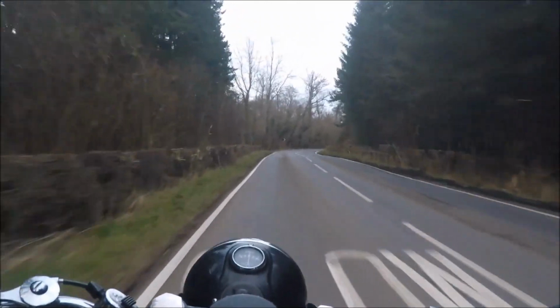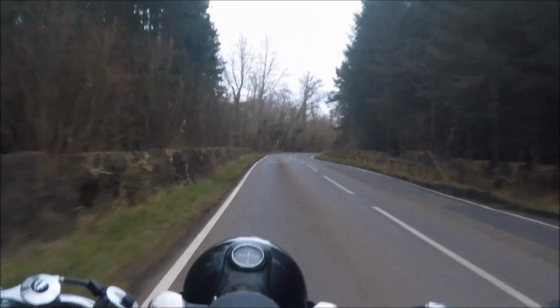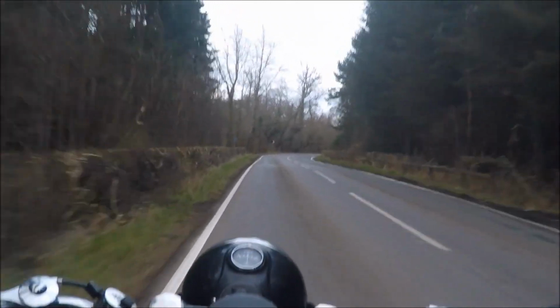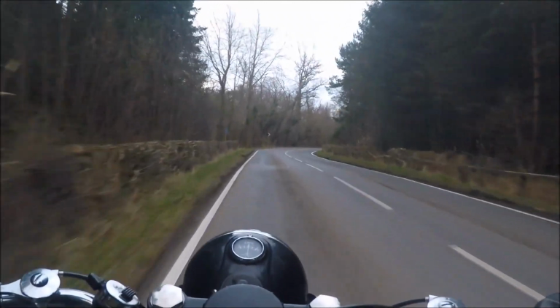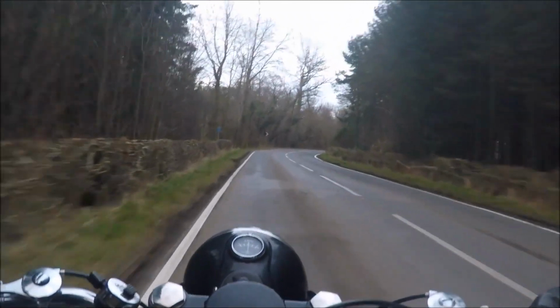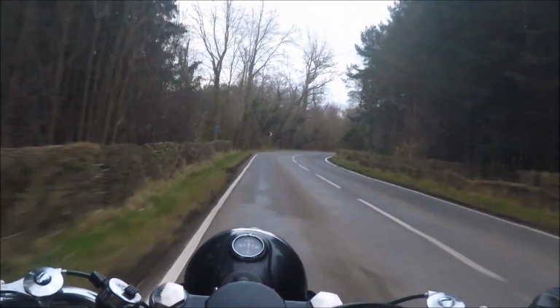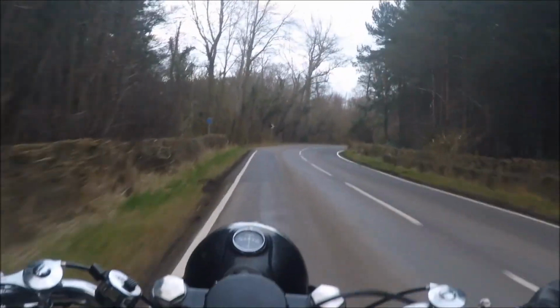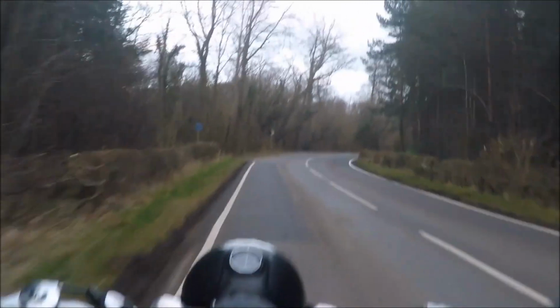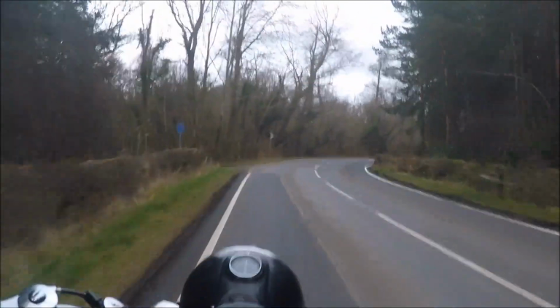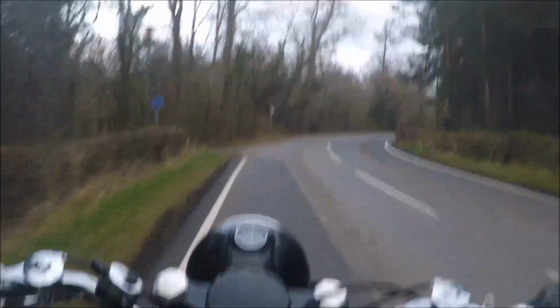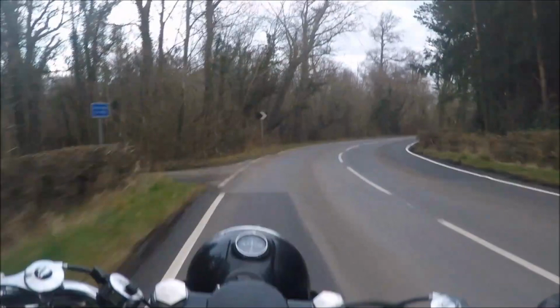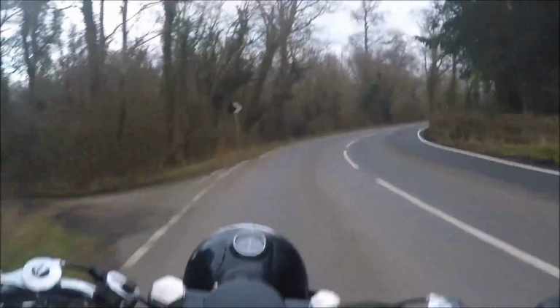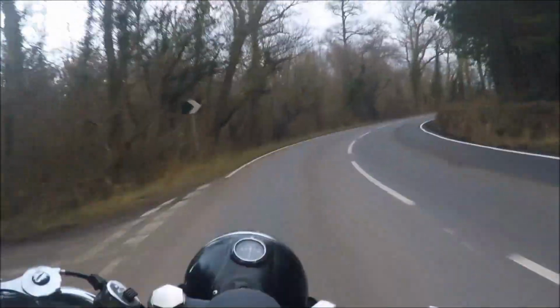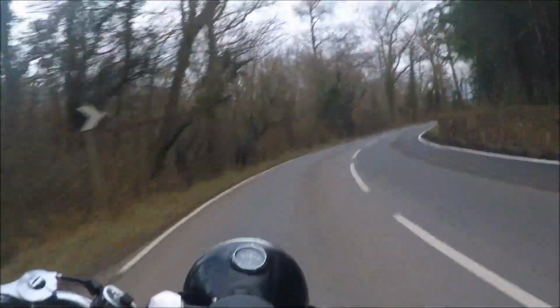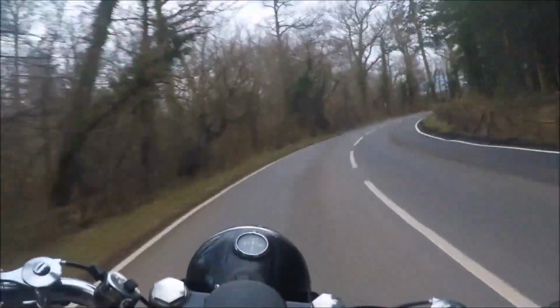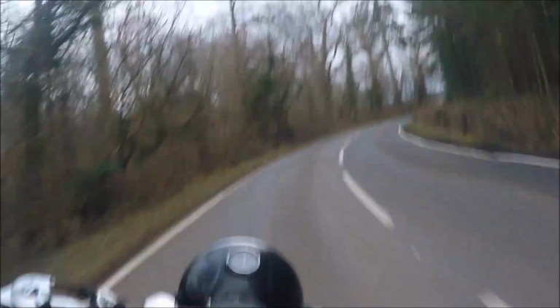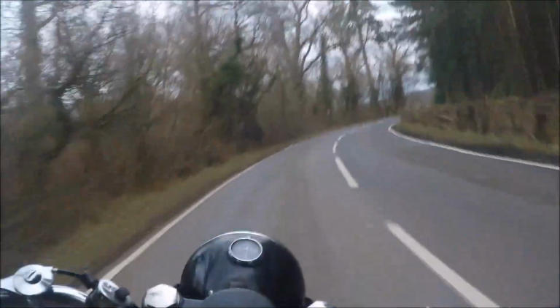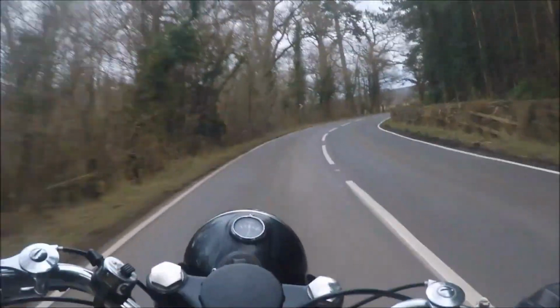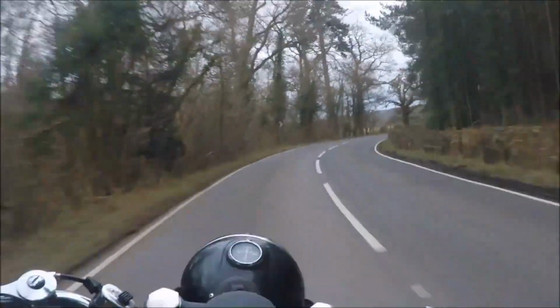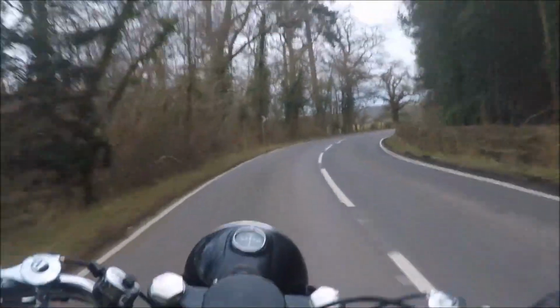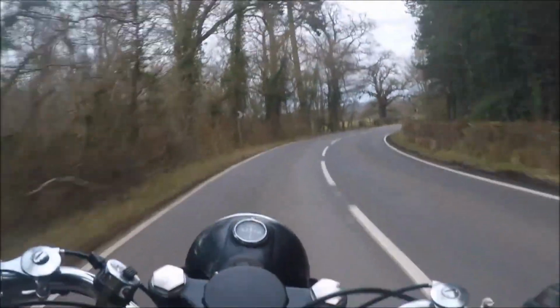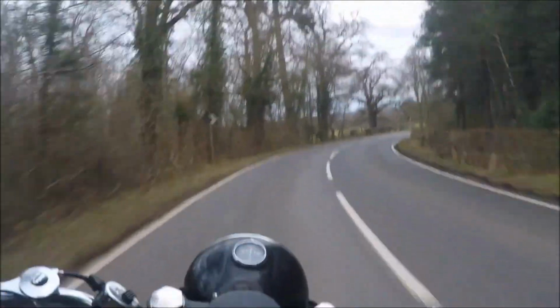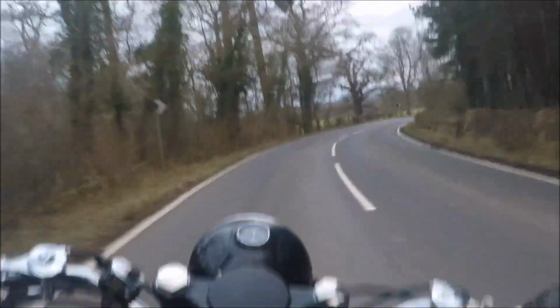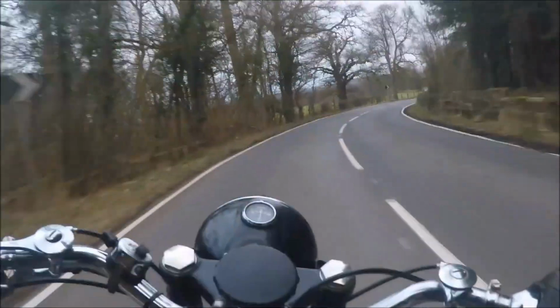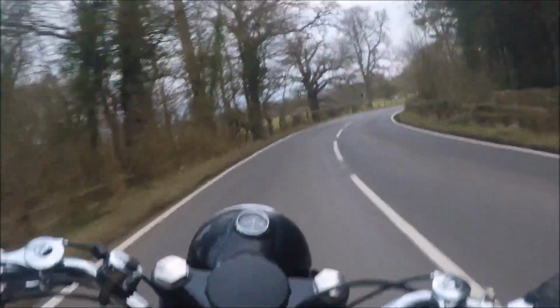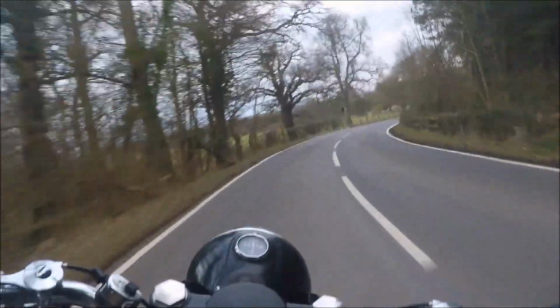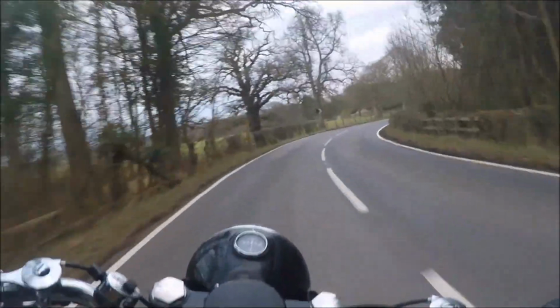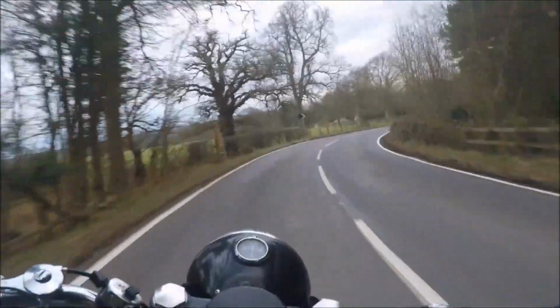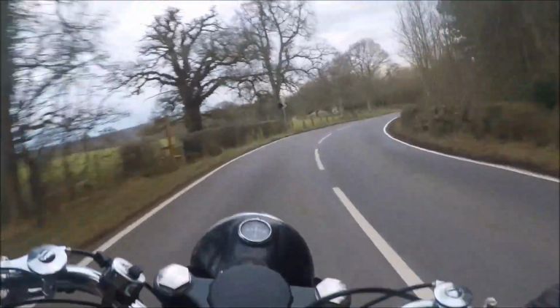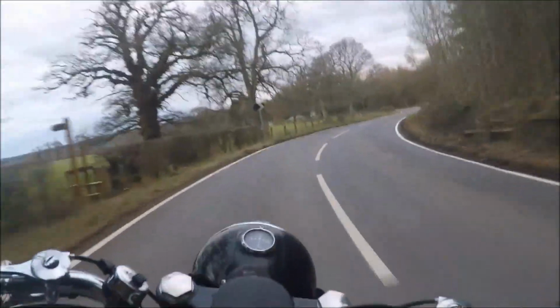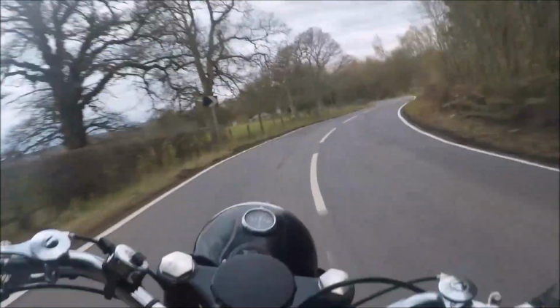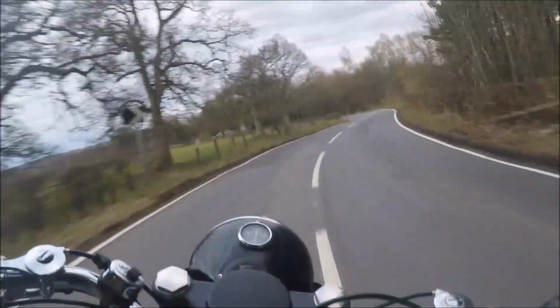The tele-rigid suspension can give a lively ride on country roads, but never unduly so. The combination of bounce and engine noise make it great fun.